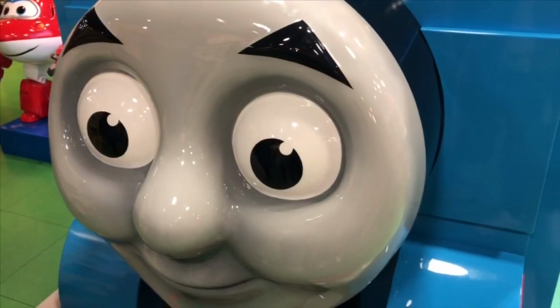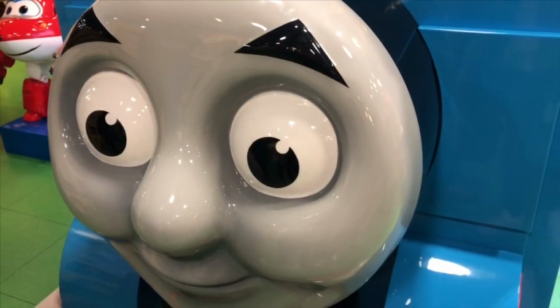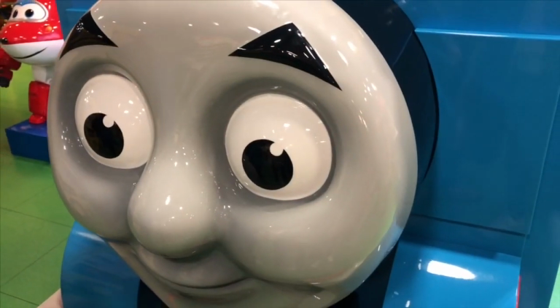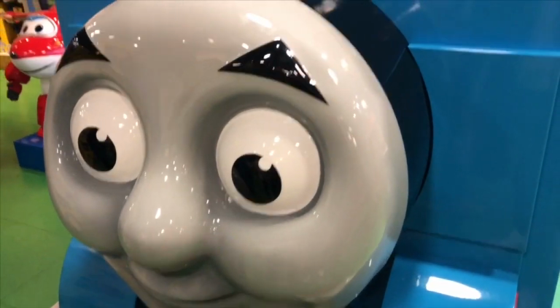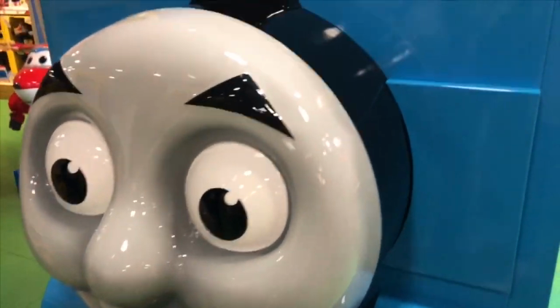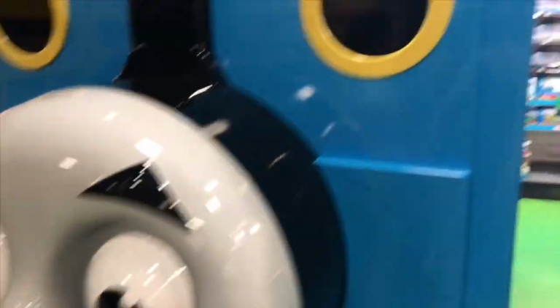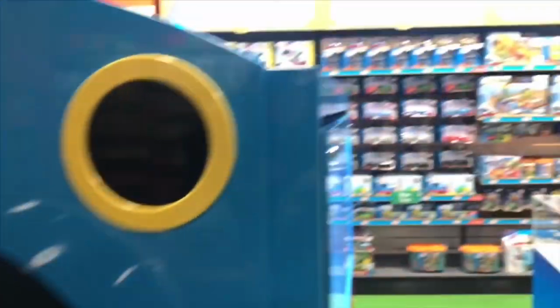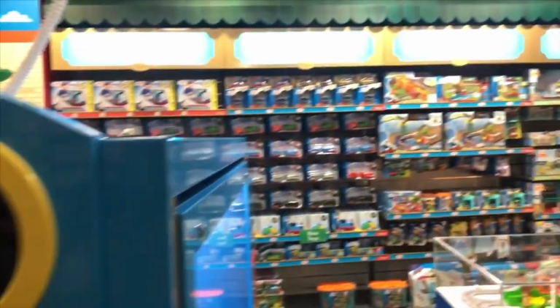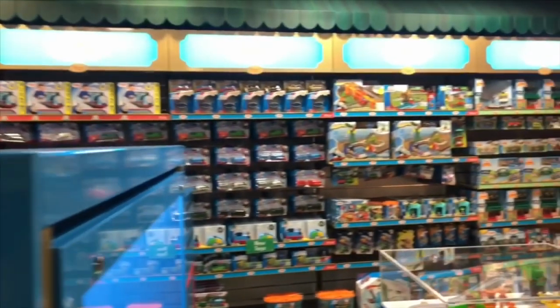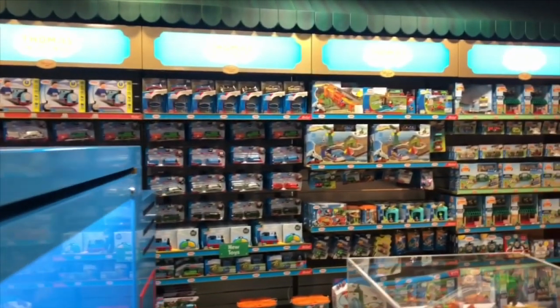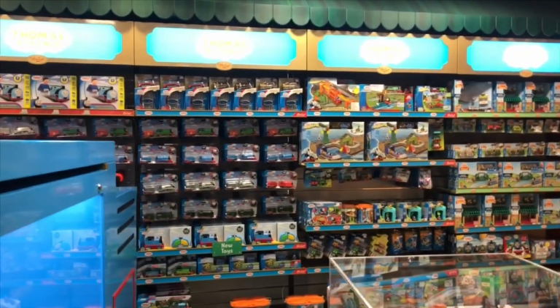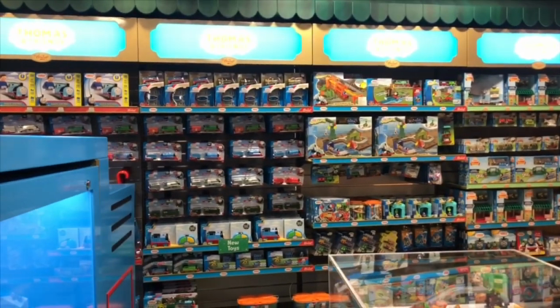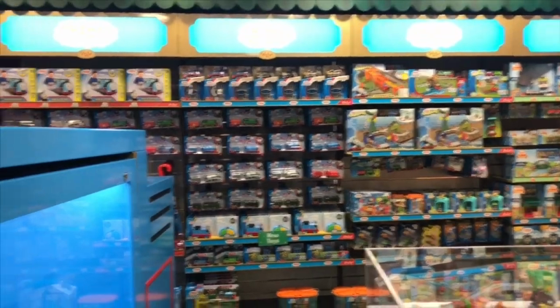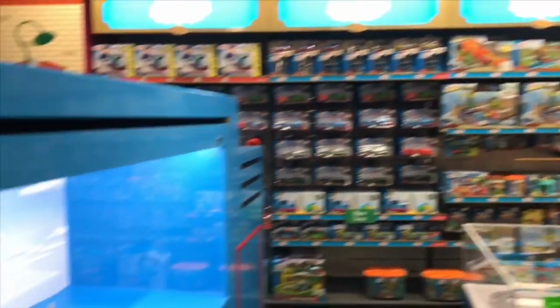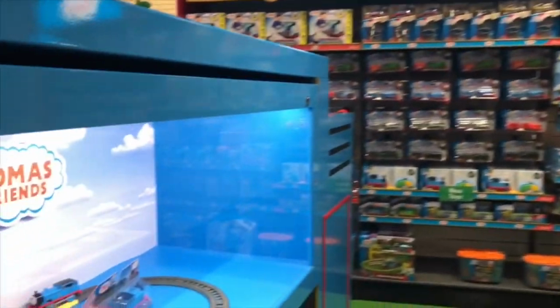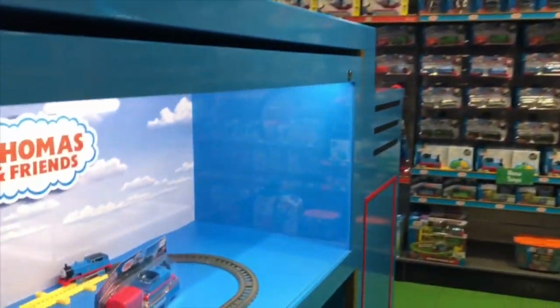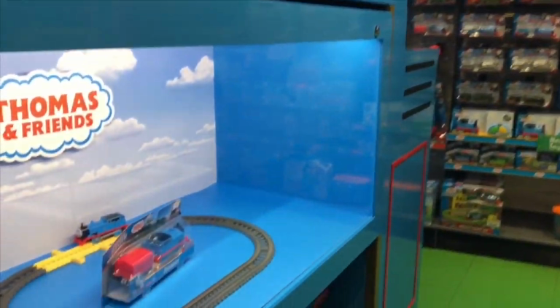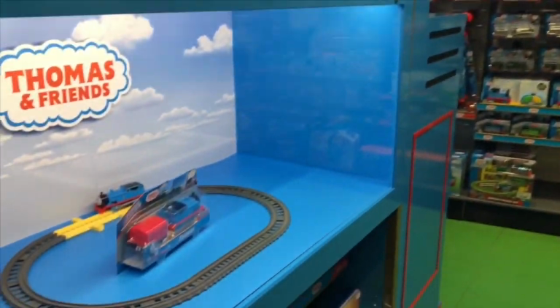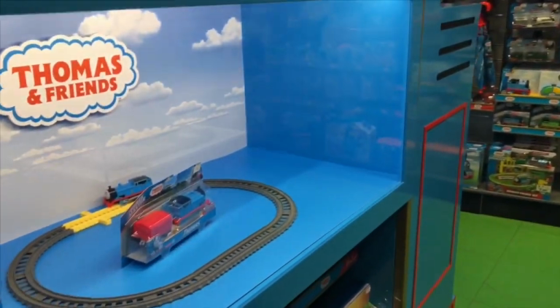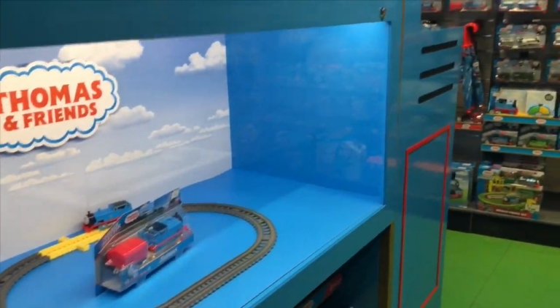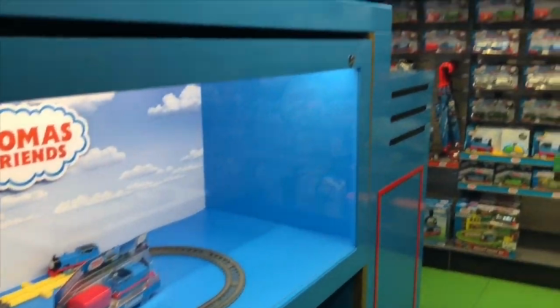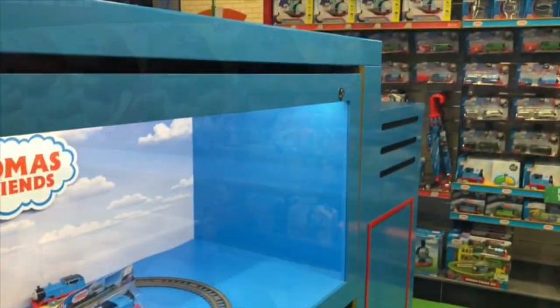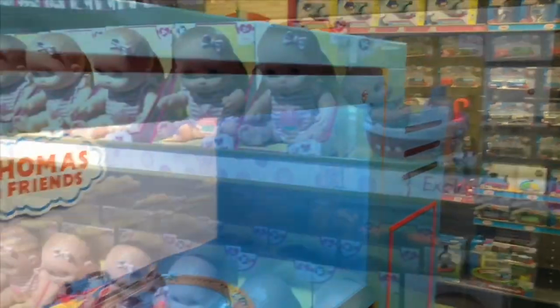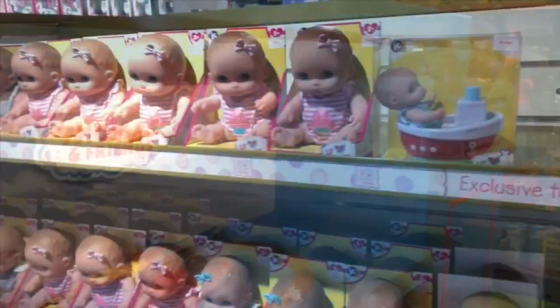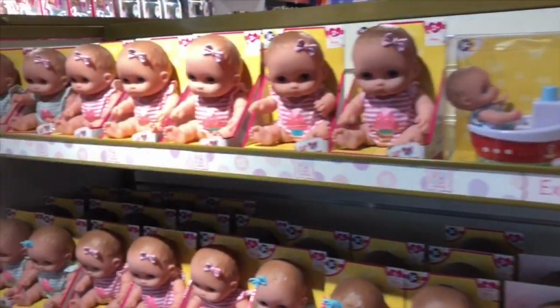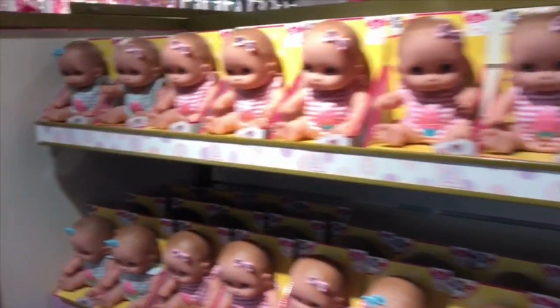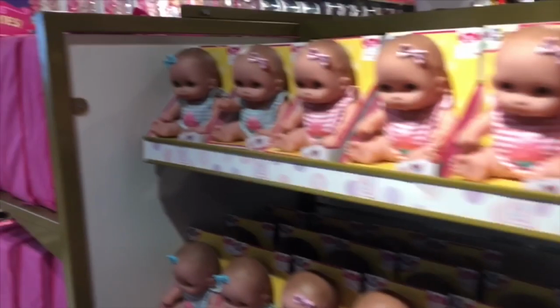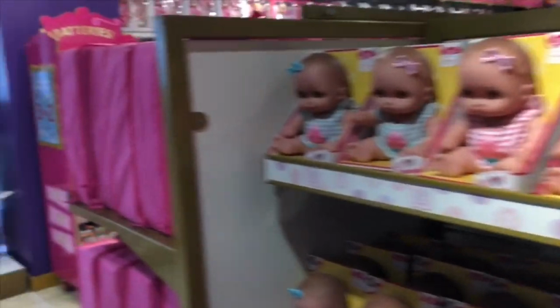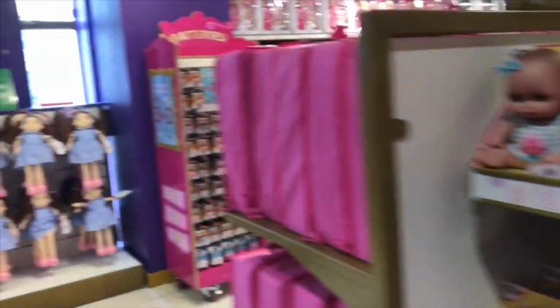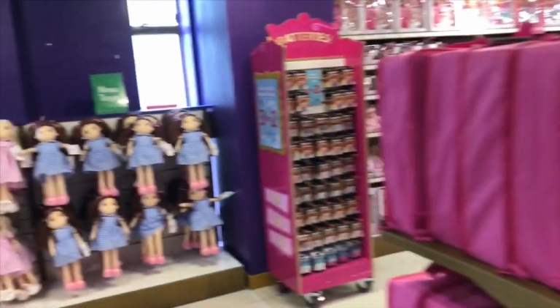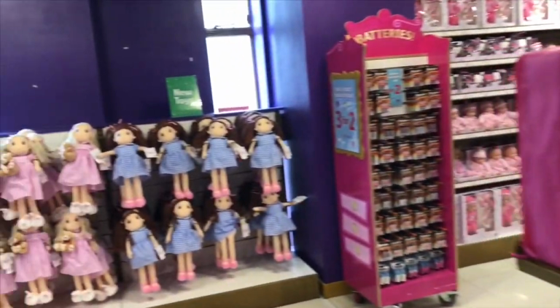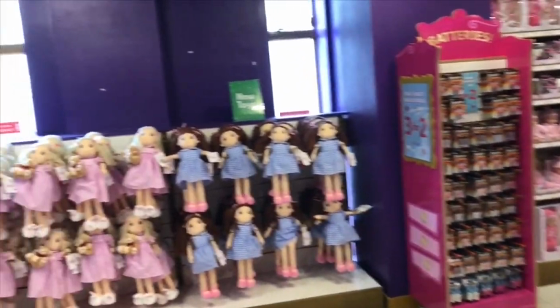And of course, here's our favorite train, Thomas. There's a whole section. And it wouldn't be a toy store without dolls and doll accessories.